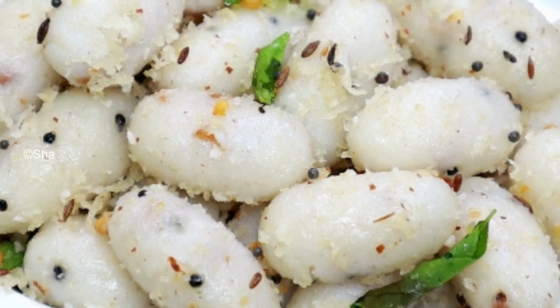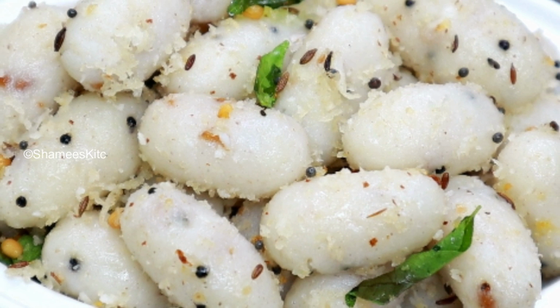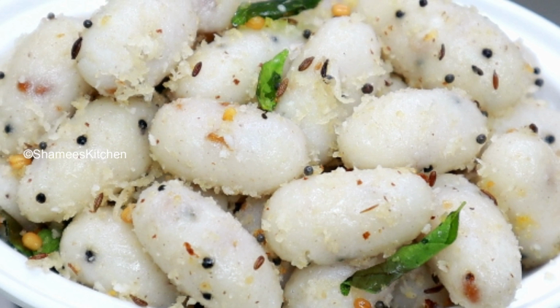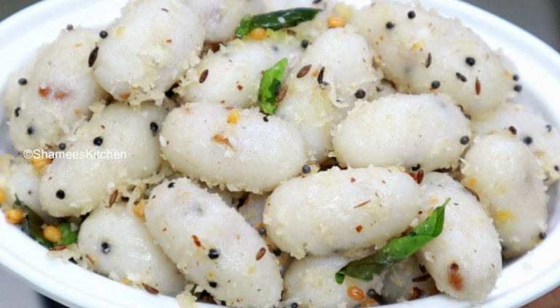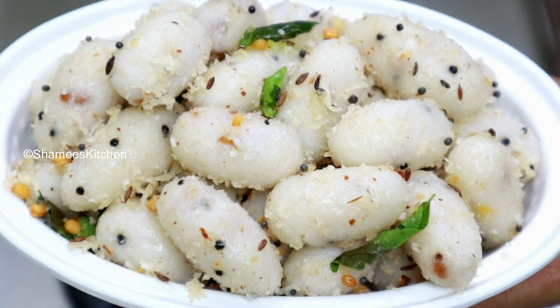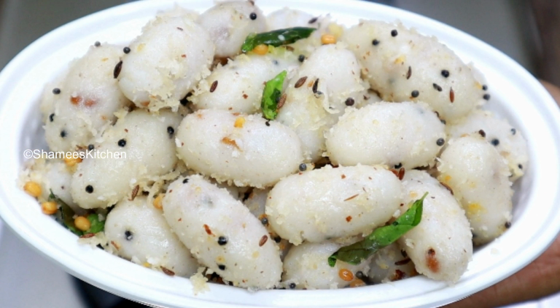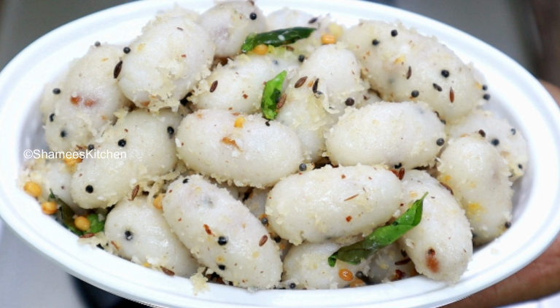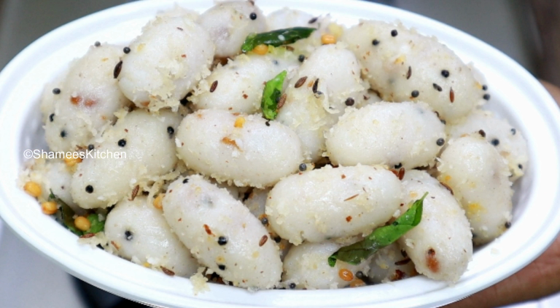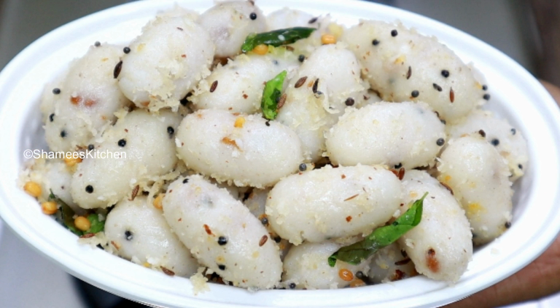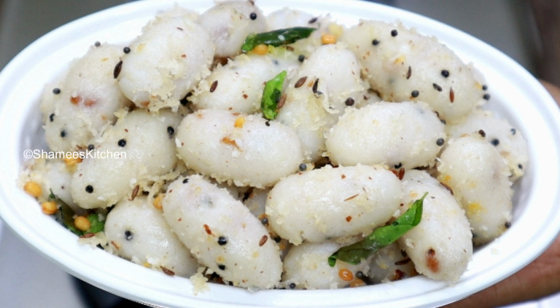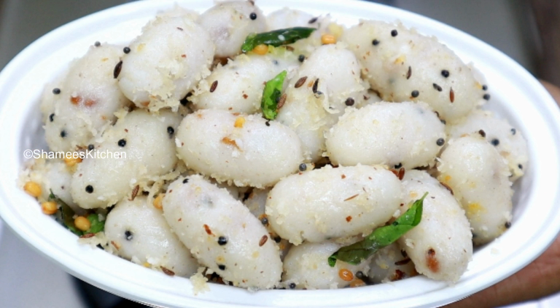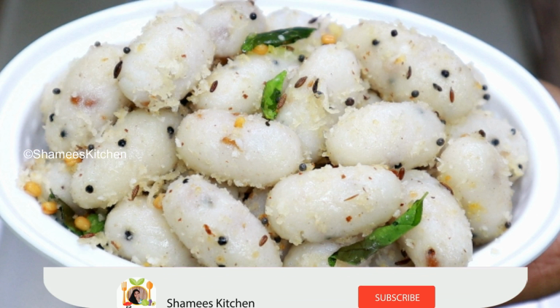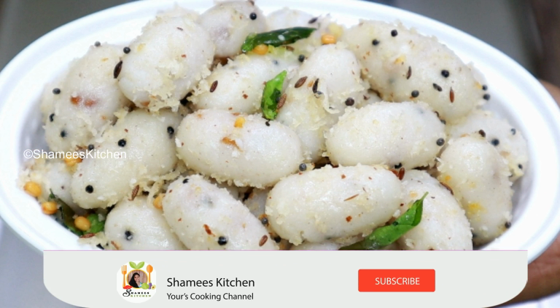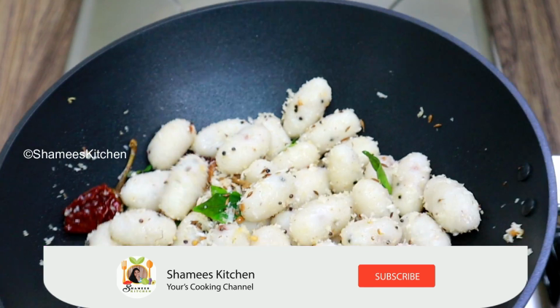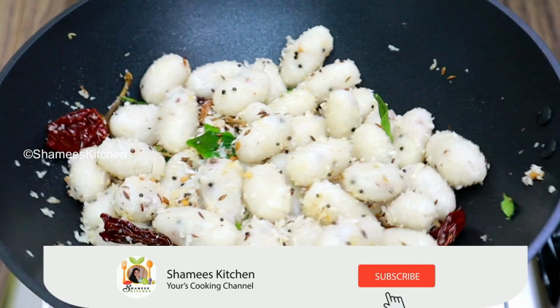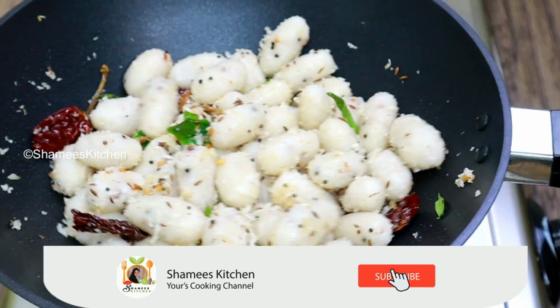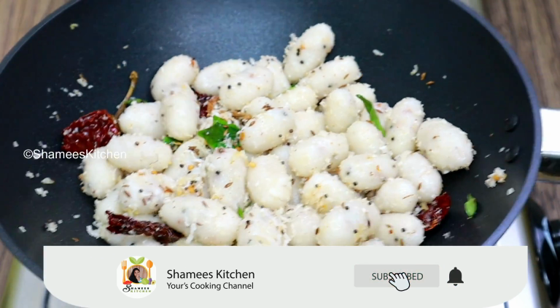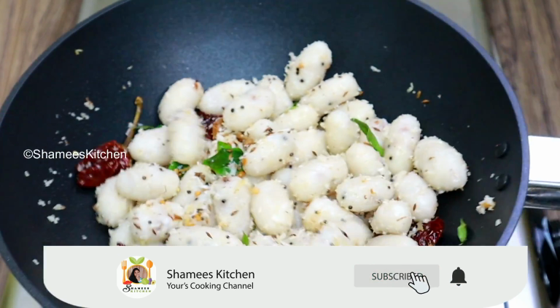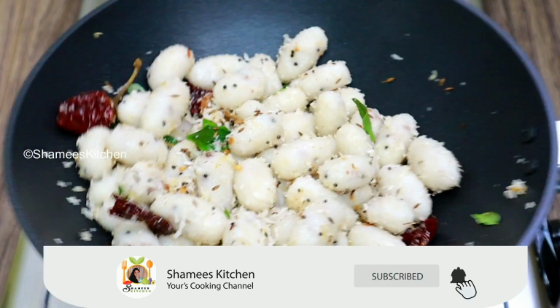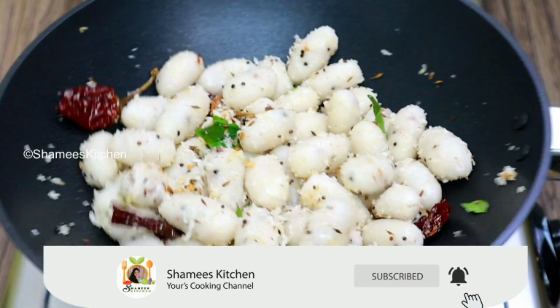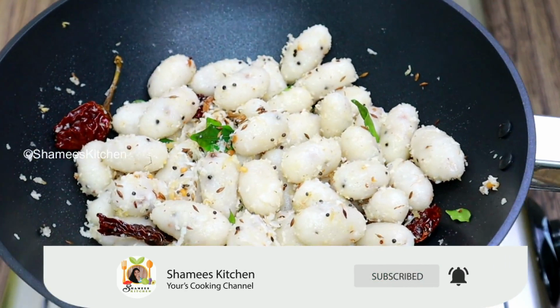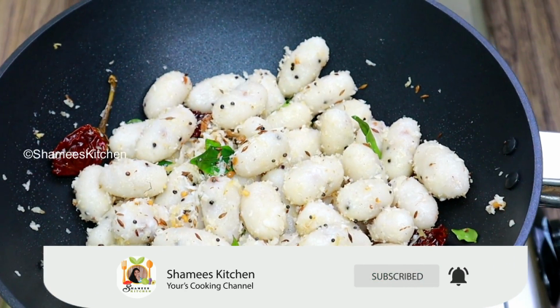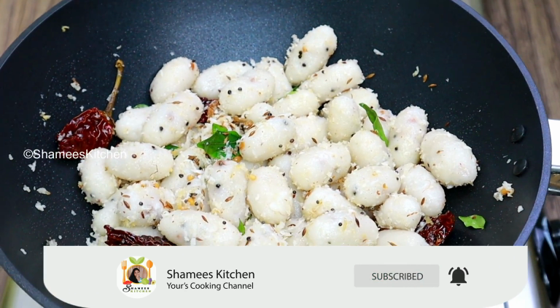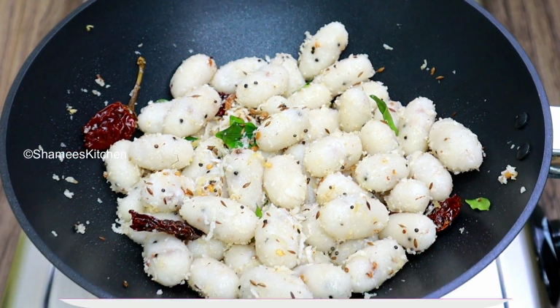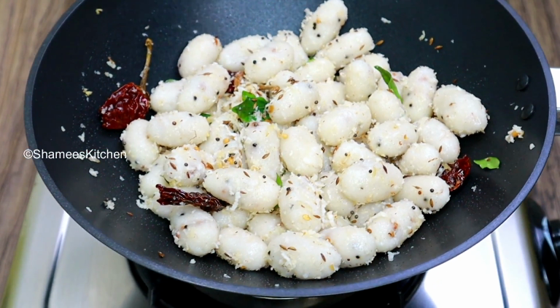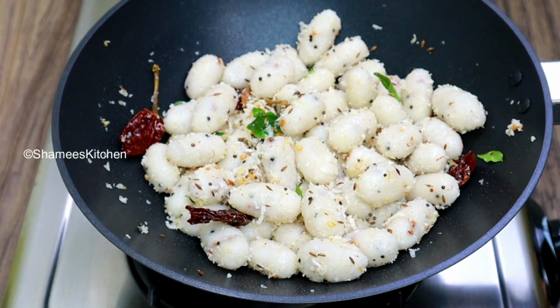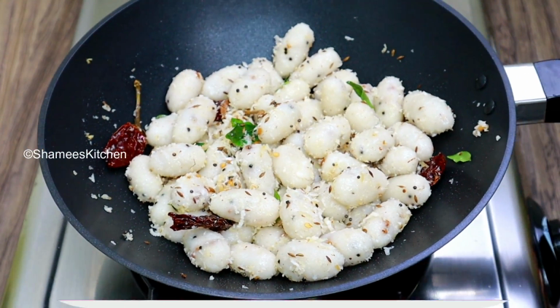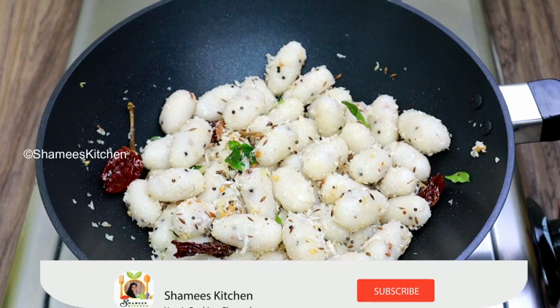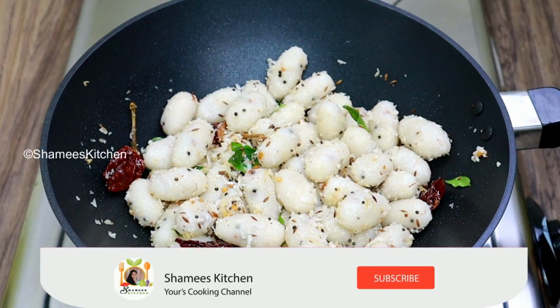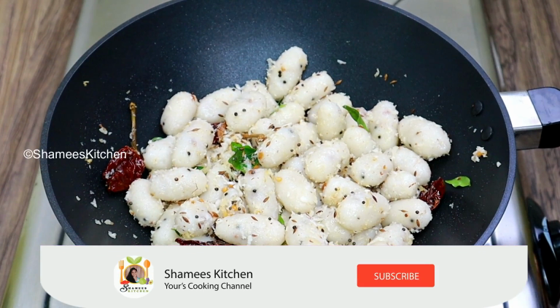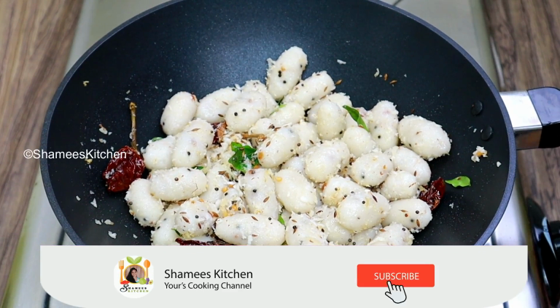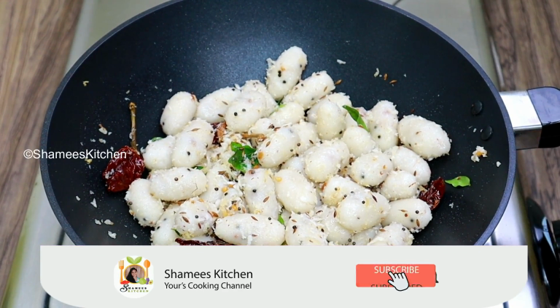Hi friends! Welcome to Shami's Kitchen! Today we are ready for a great breakfast. This is a great recipe for us today.